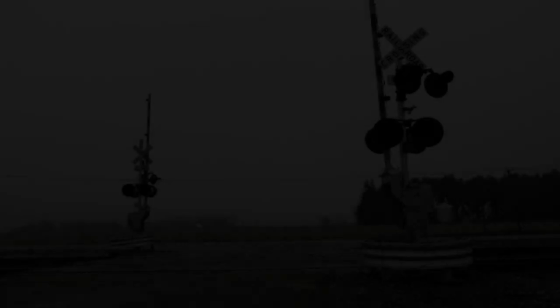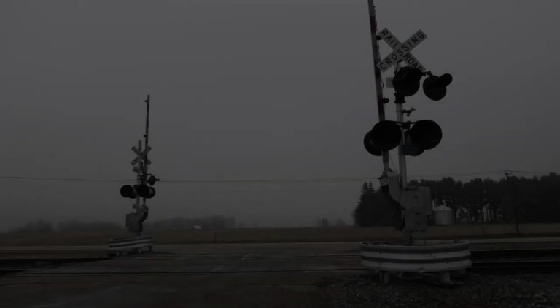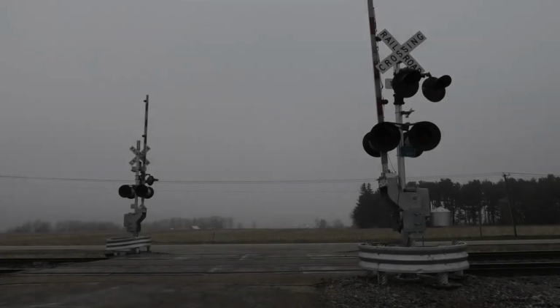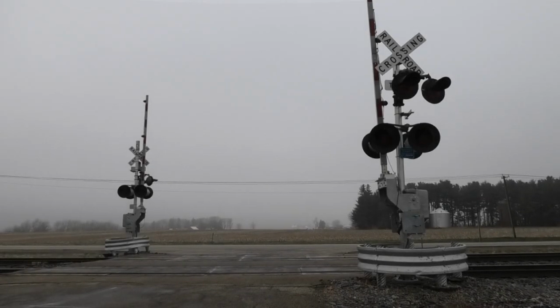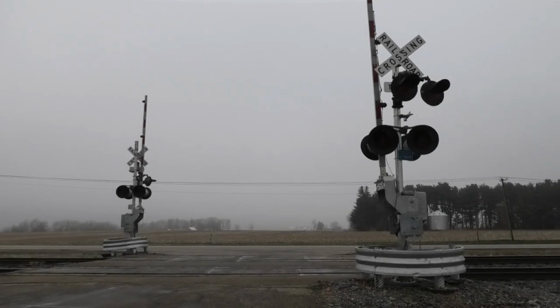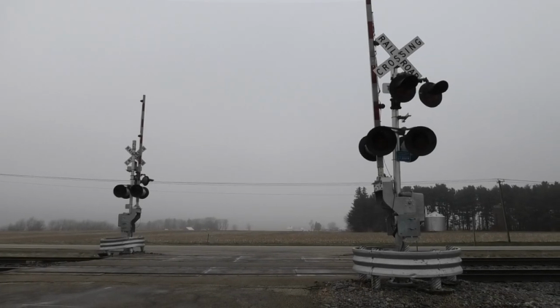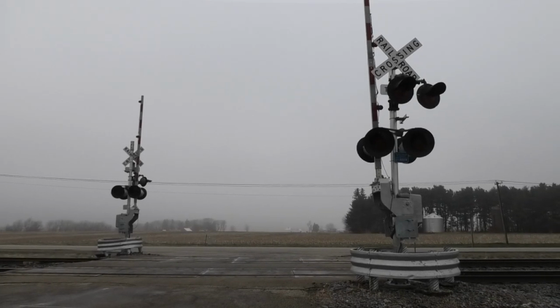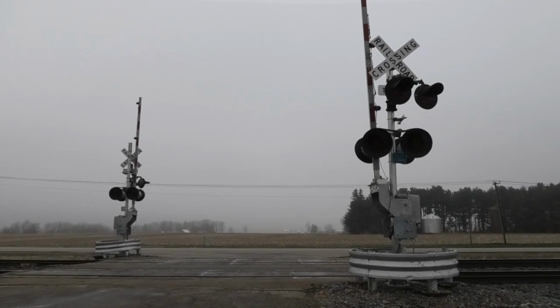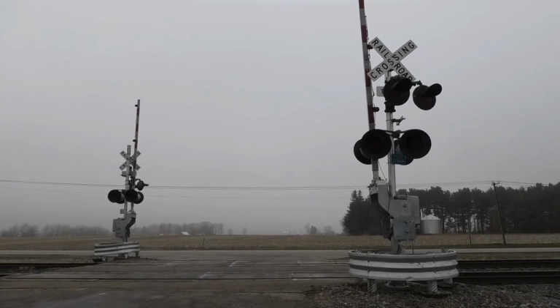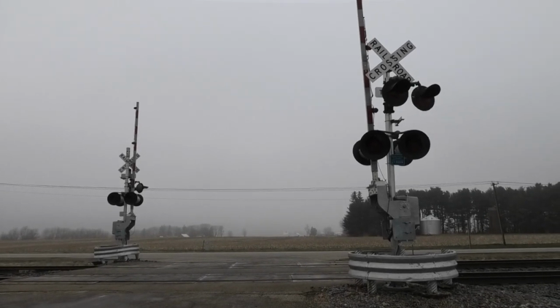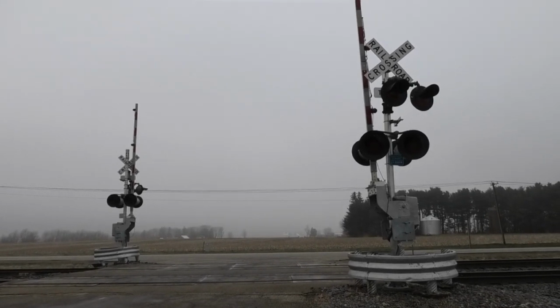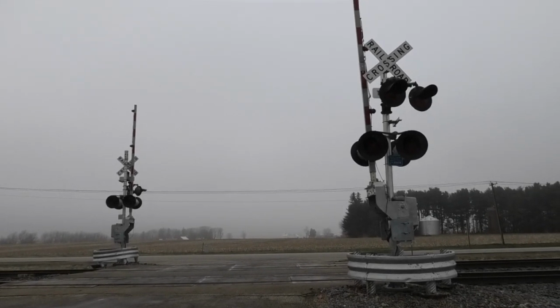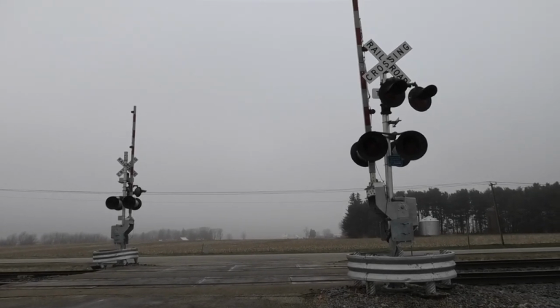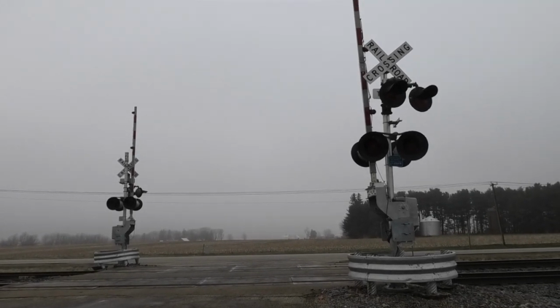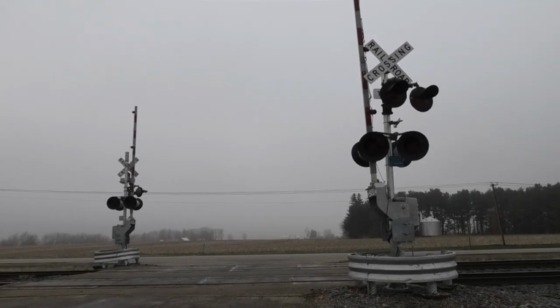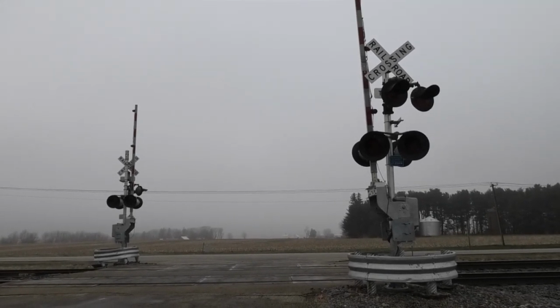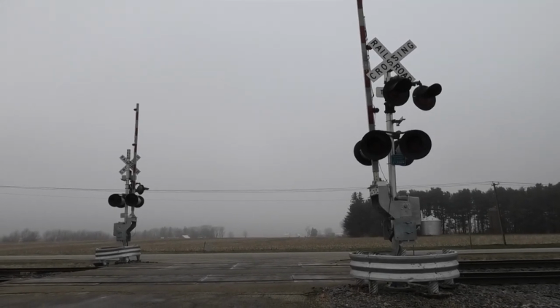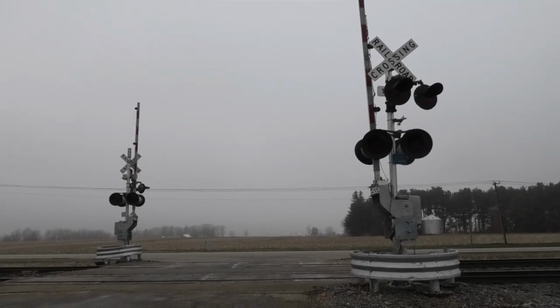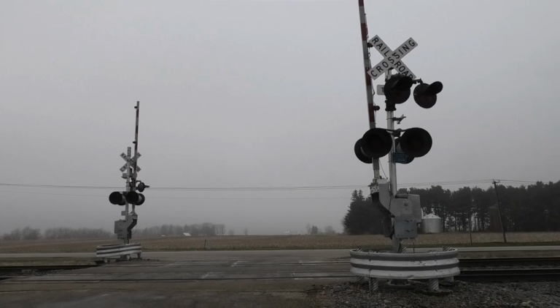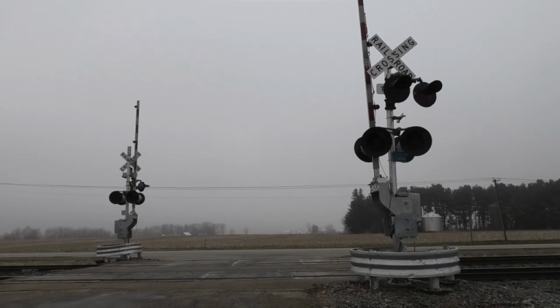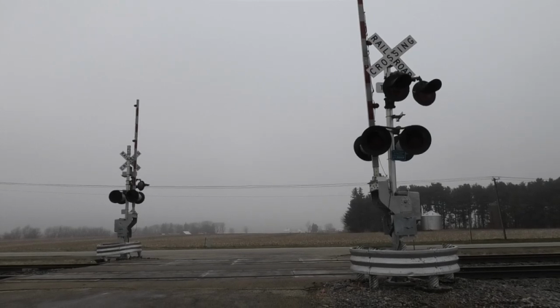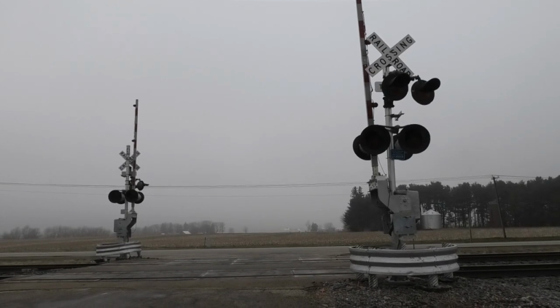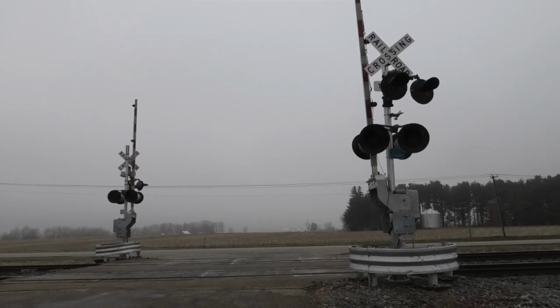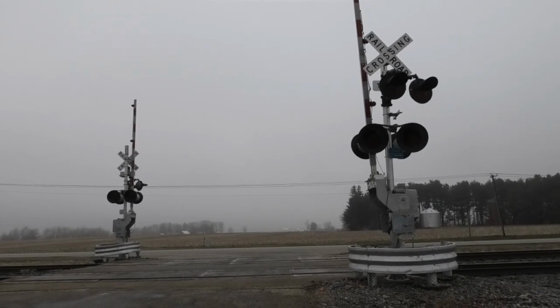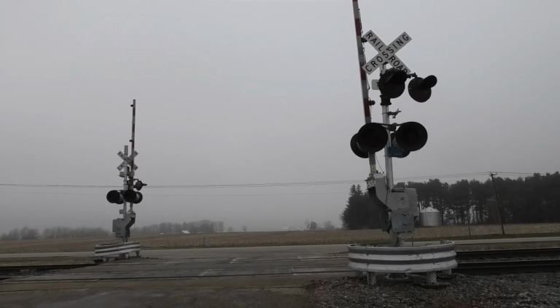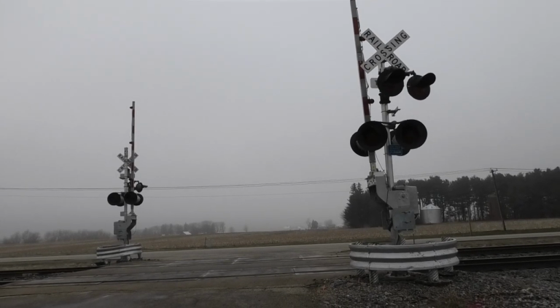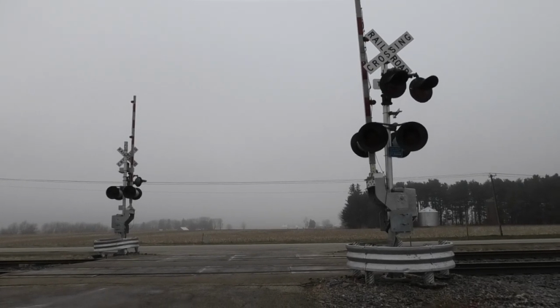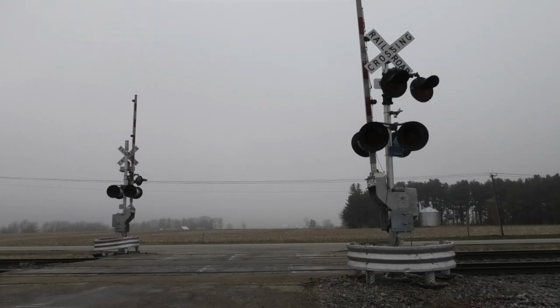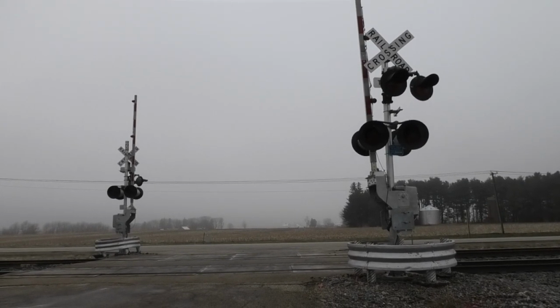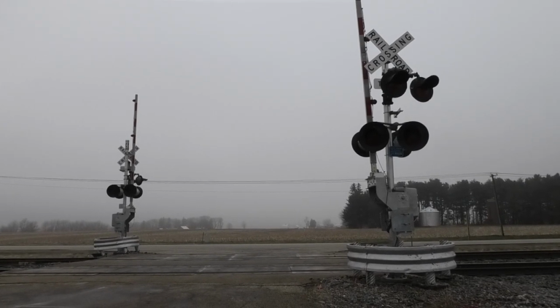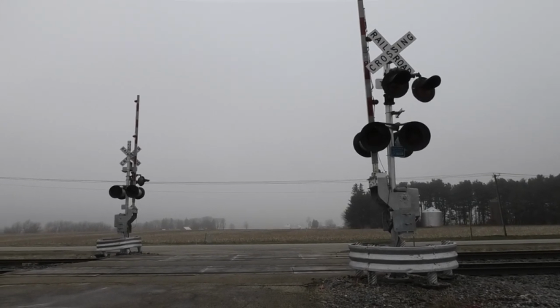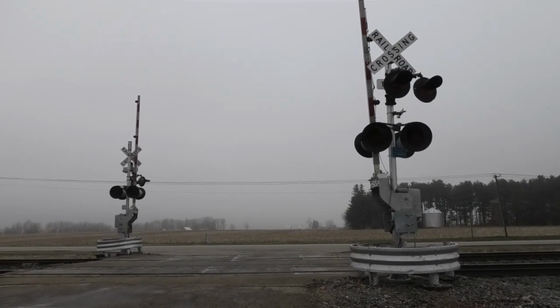This is the 300 E Street grade crossing on the BNSF Mendota Sub in Naponsa, Illinois. Here we have two new gated signals, each with LED lights and one e-bell.